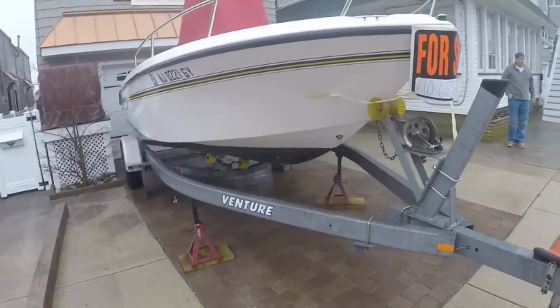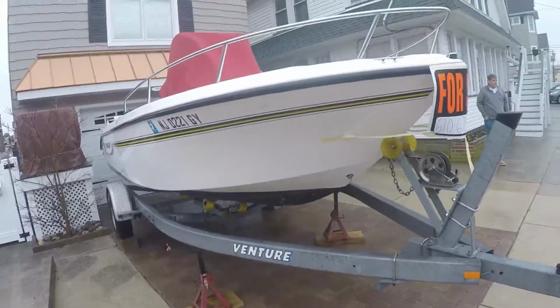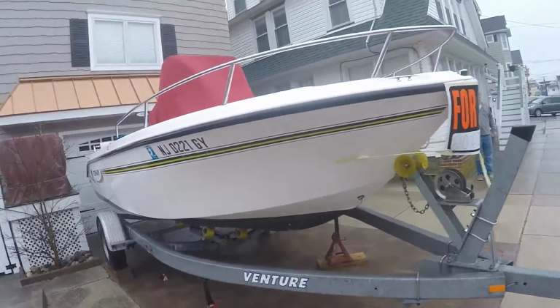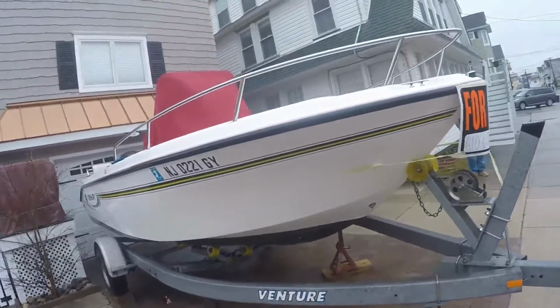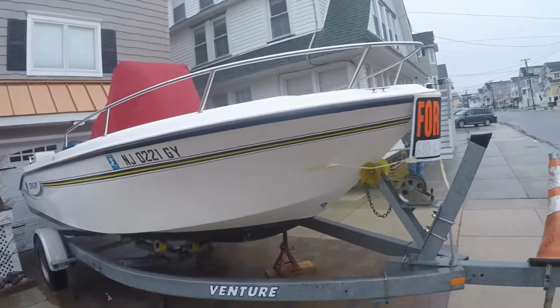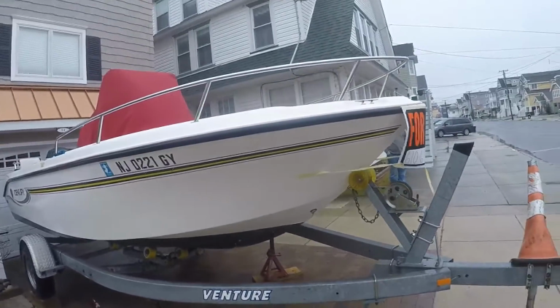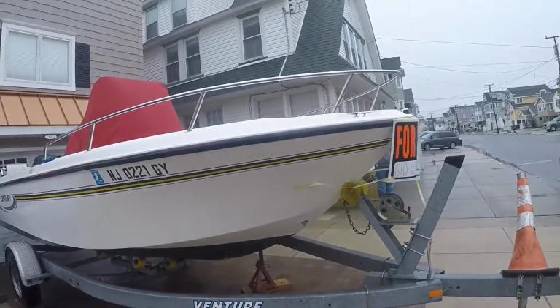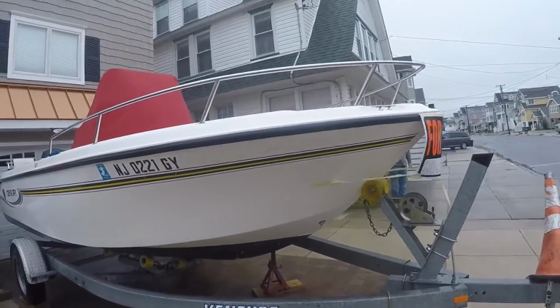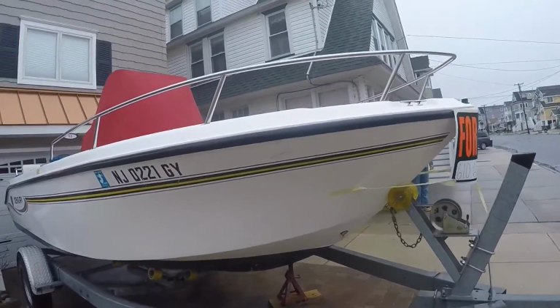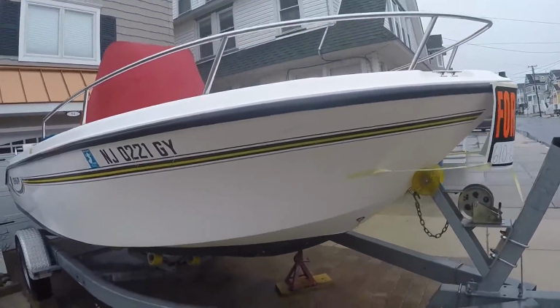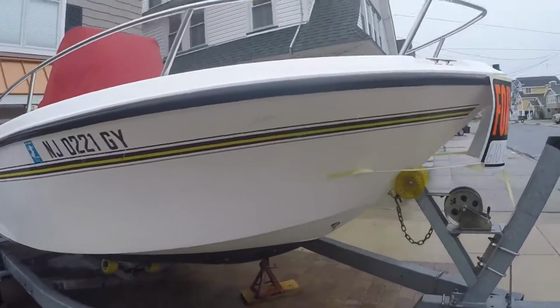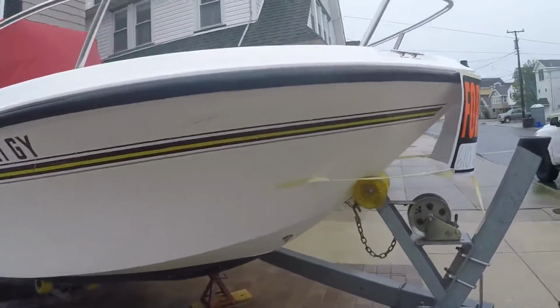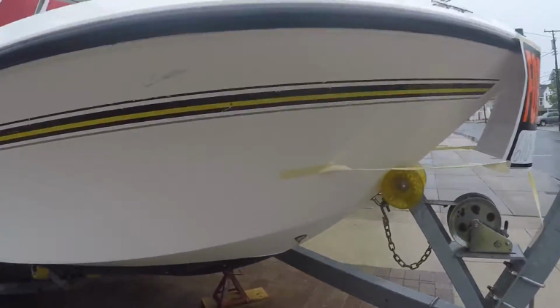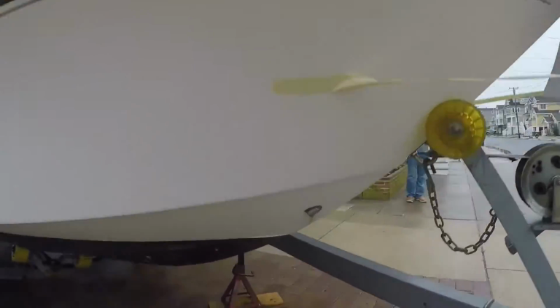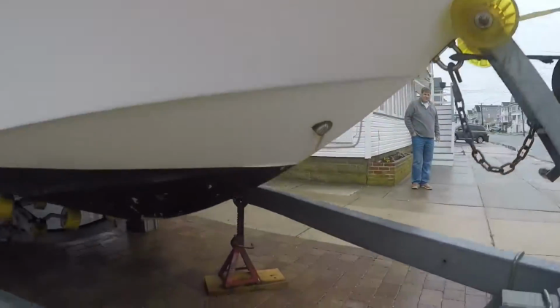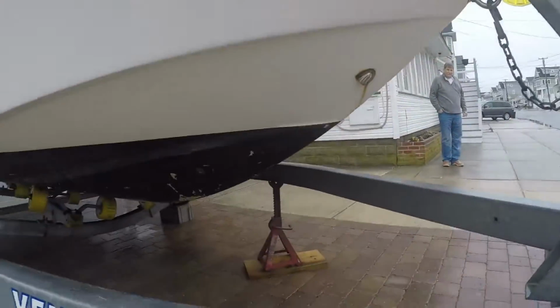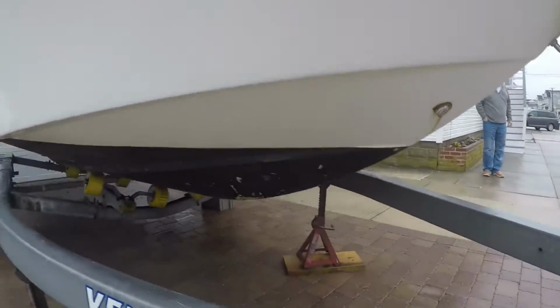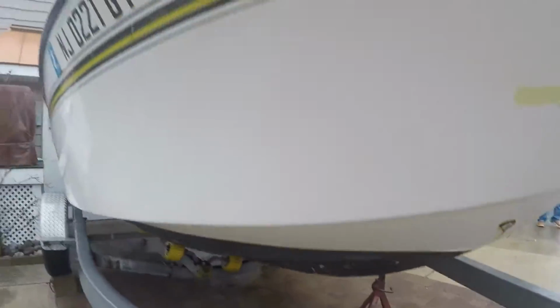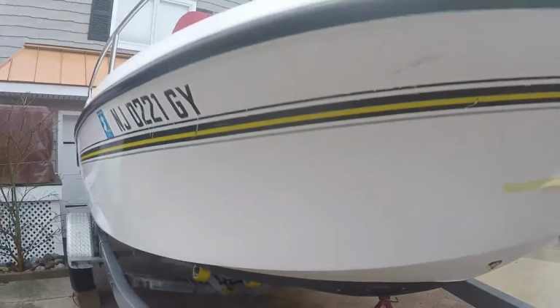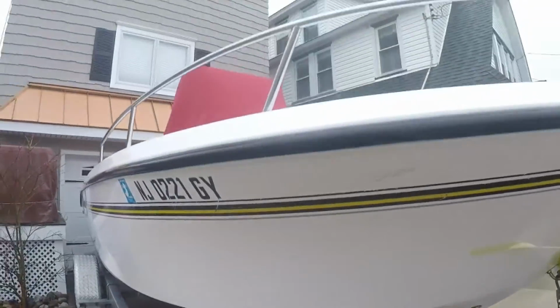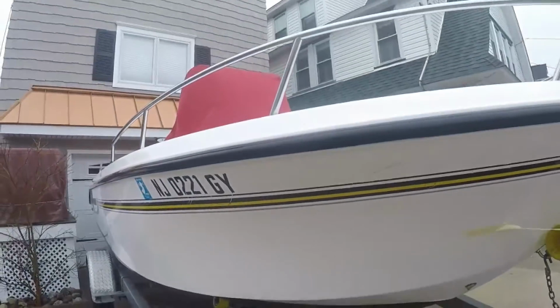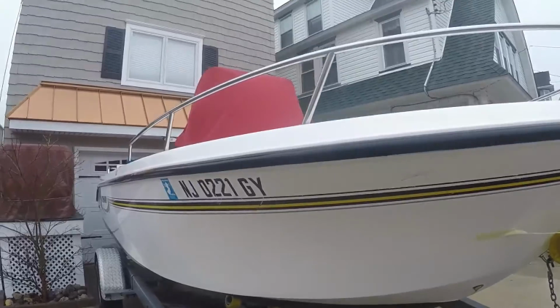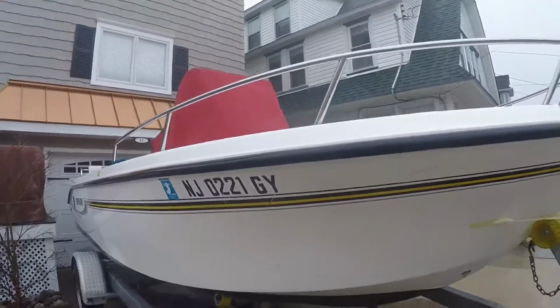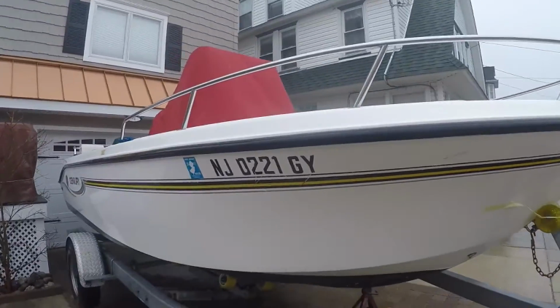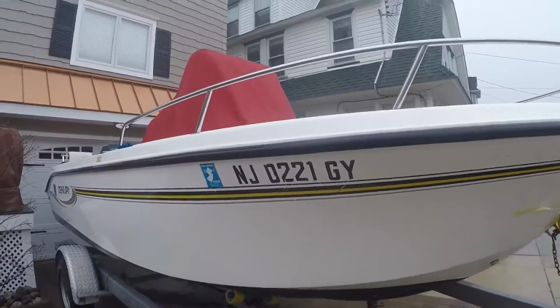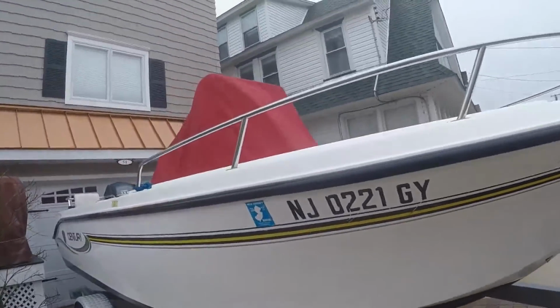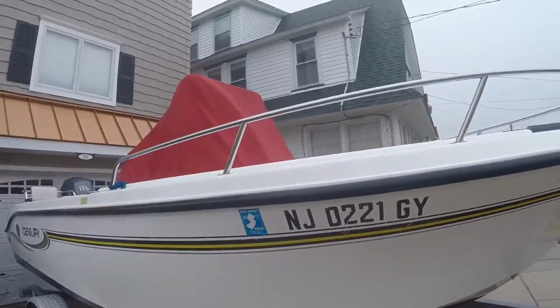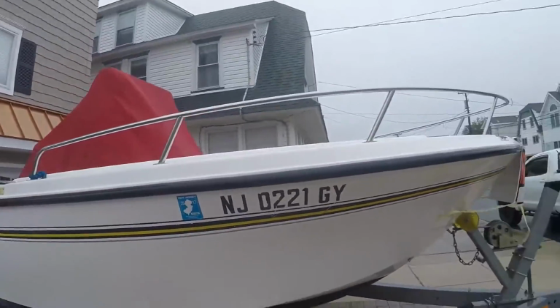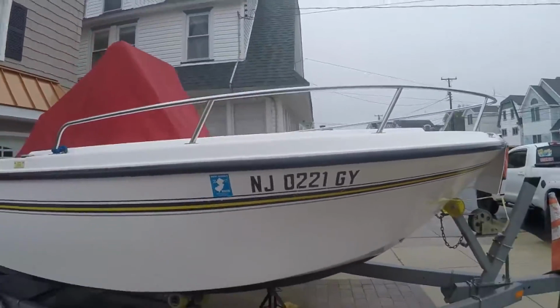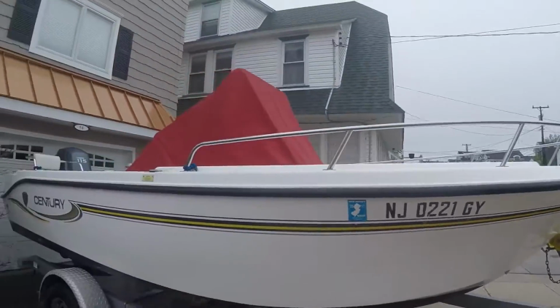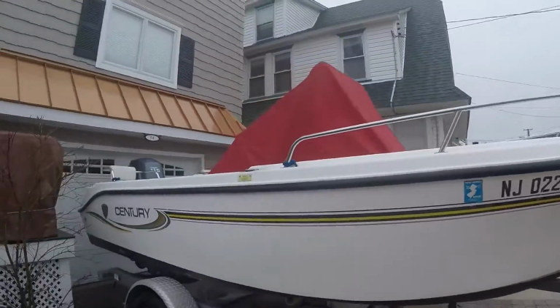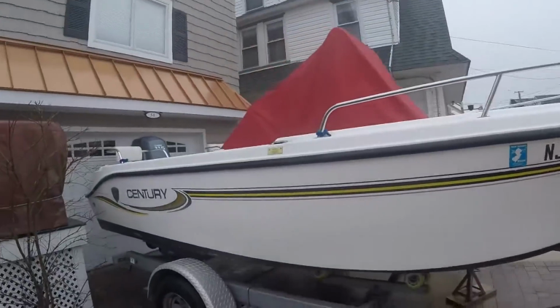Coming around the front bow of the boat, the gel coat's in great shape. Very clean boat. It was bottom painted. Rub rail looks good. Bow rails look nice and clean.